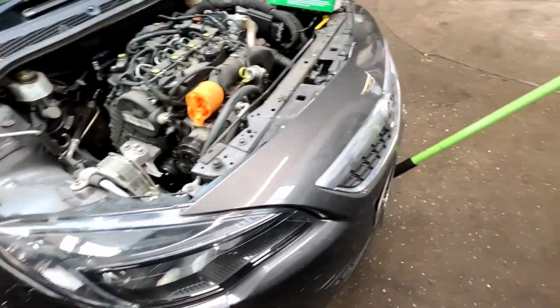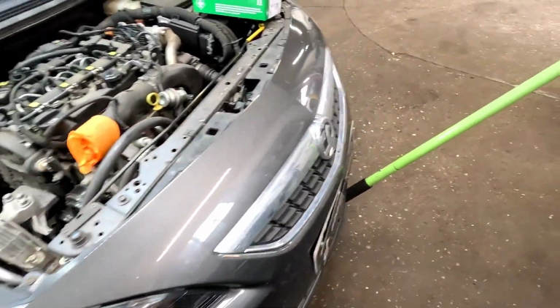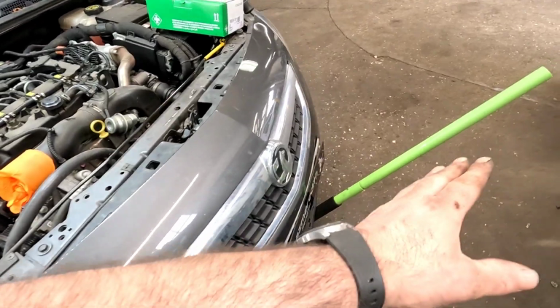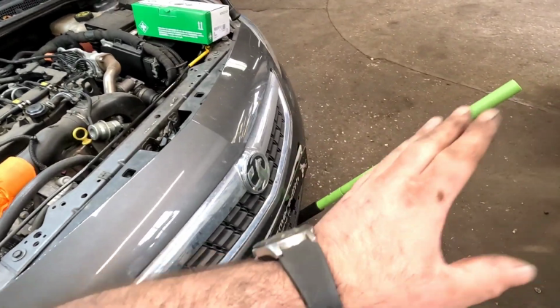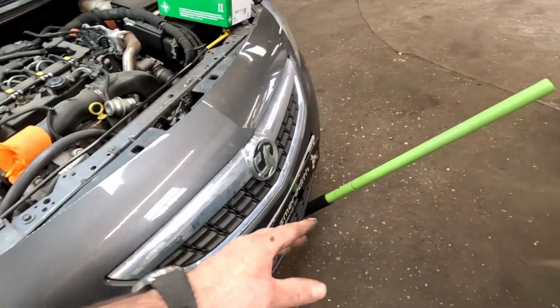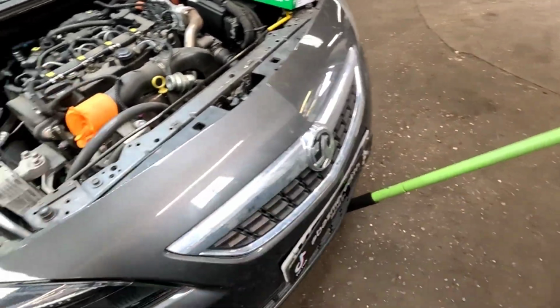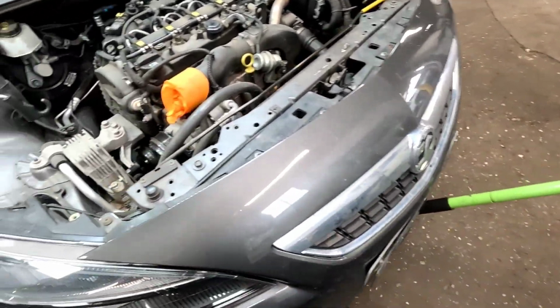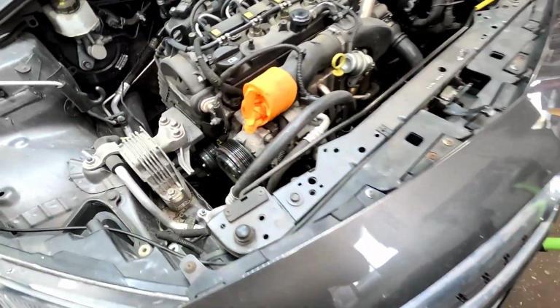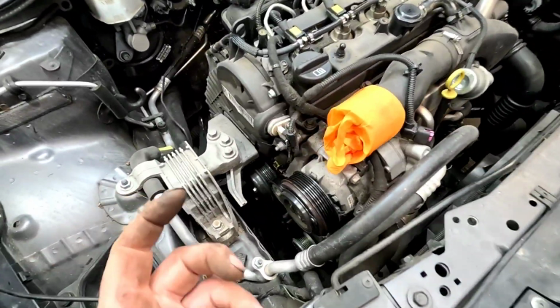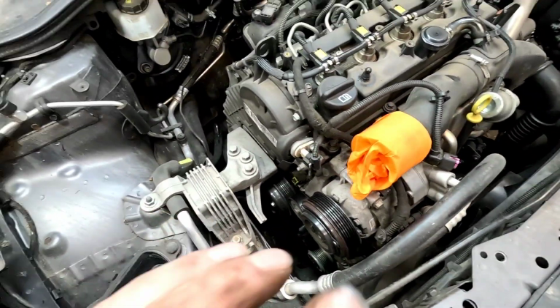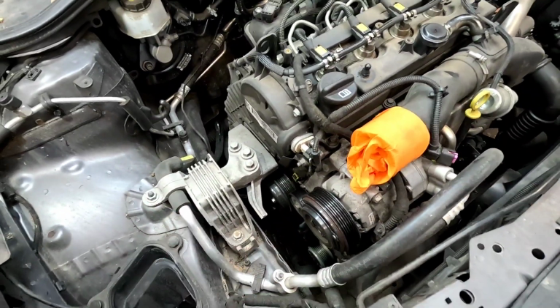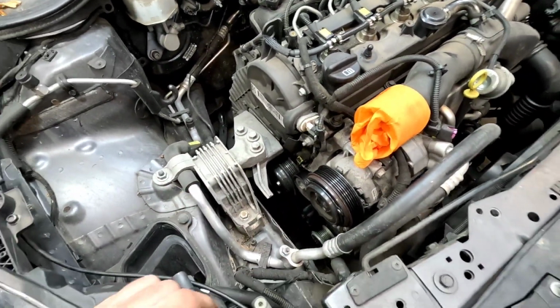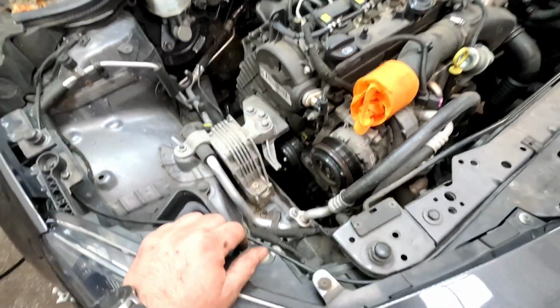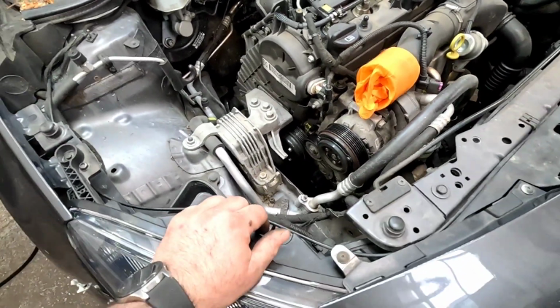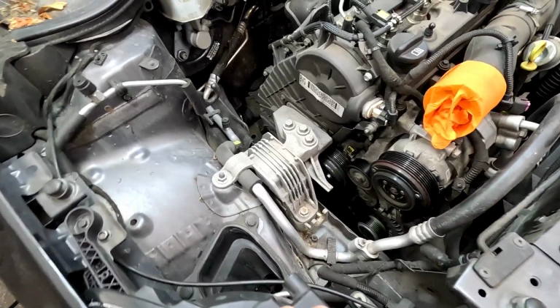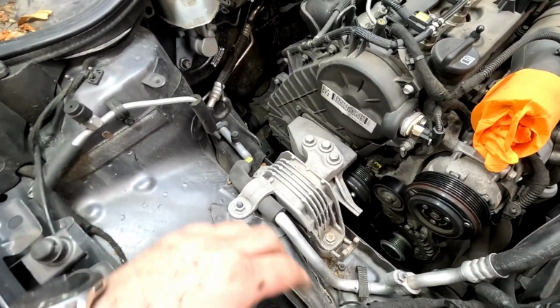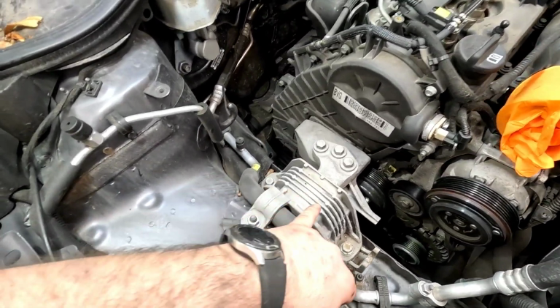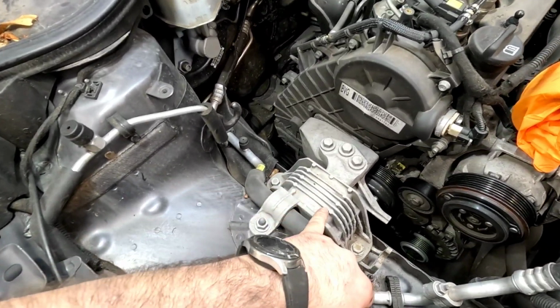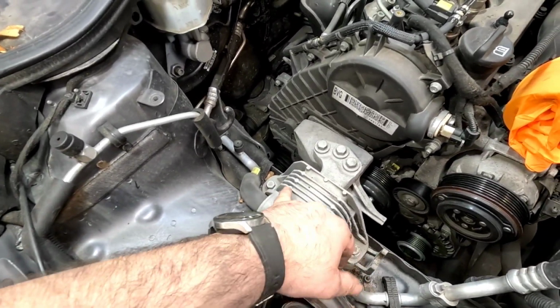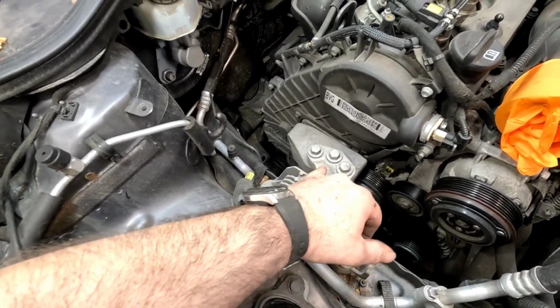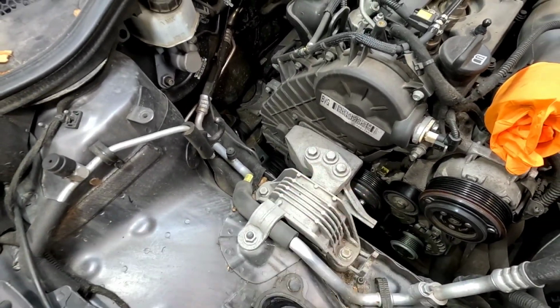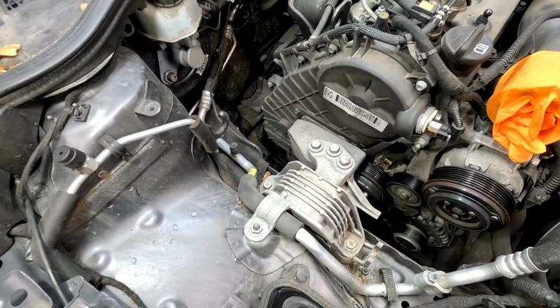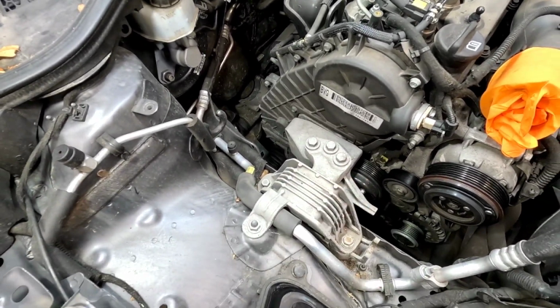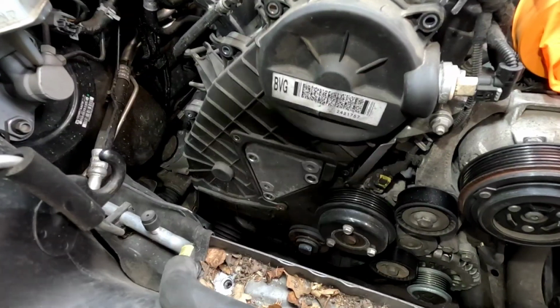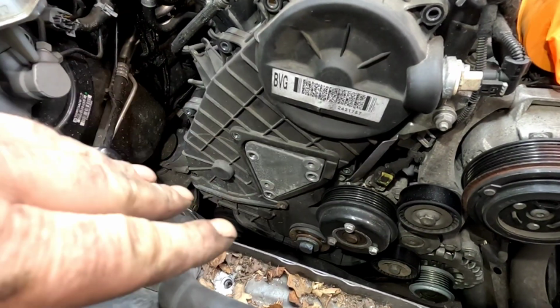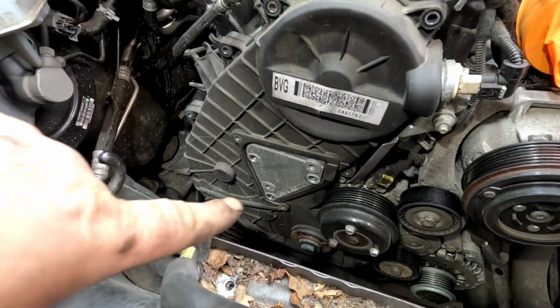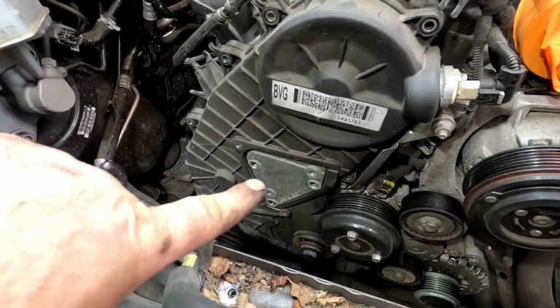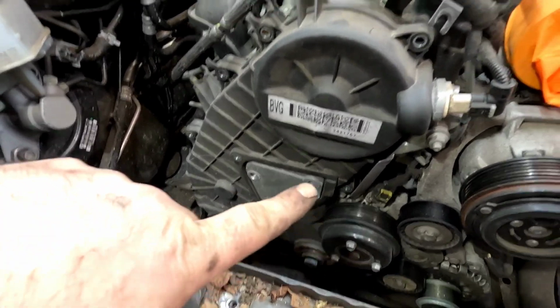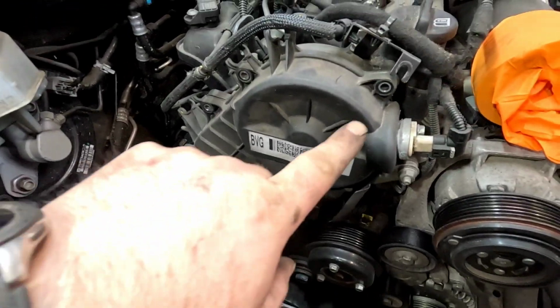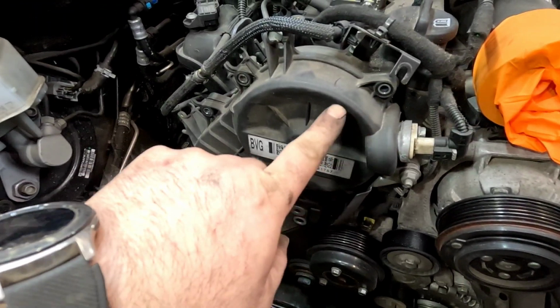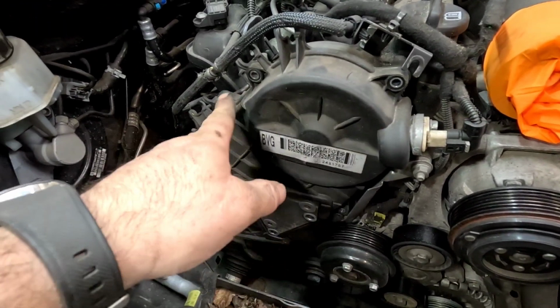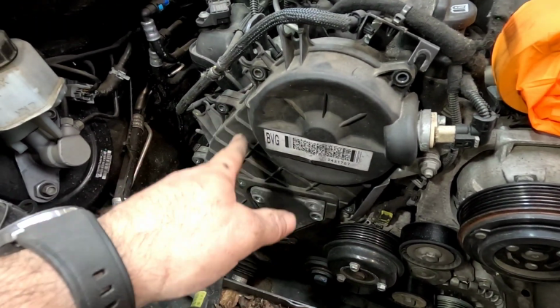Now we've got the car back down on the floor. Get yourself a jack underneath the sump with a block of wood — do not forget the block of wood because you will damage the sump. We can move around now and take the engine mount off. That's all the engine mount out of the way and we've removed all the 10mm bolts.